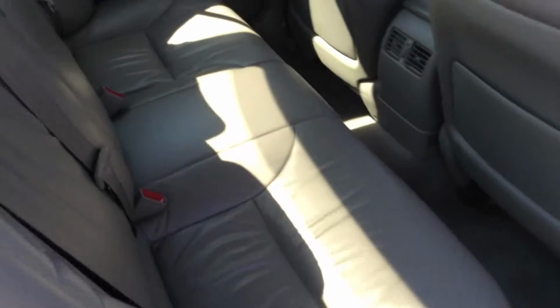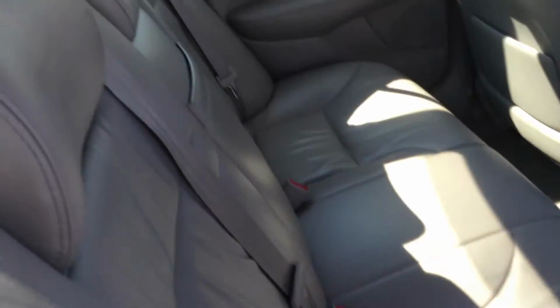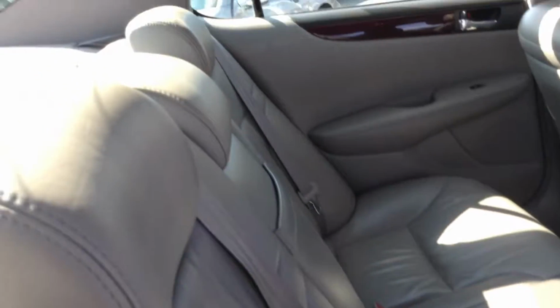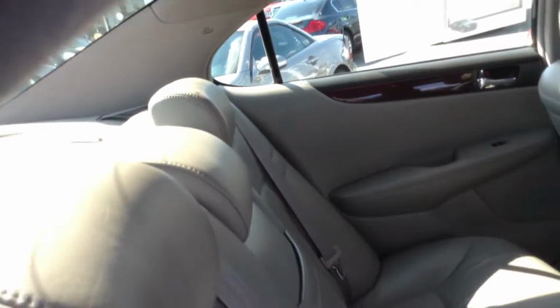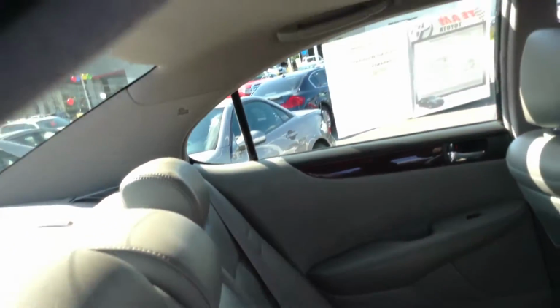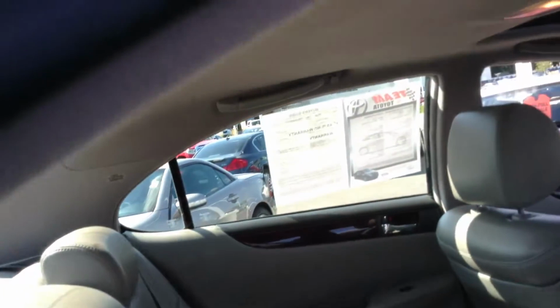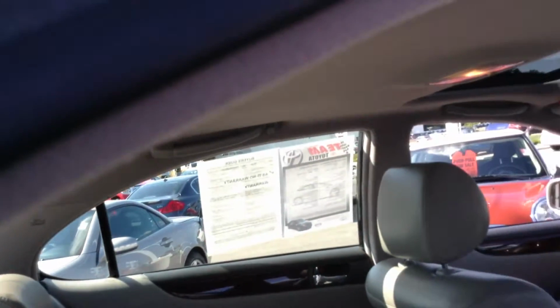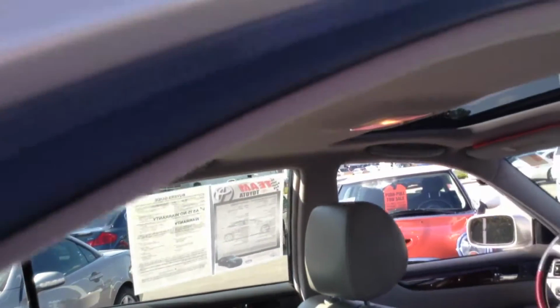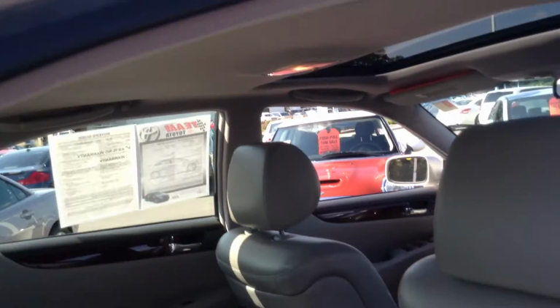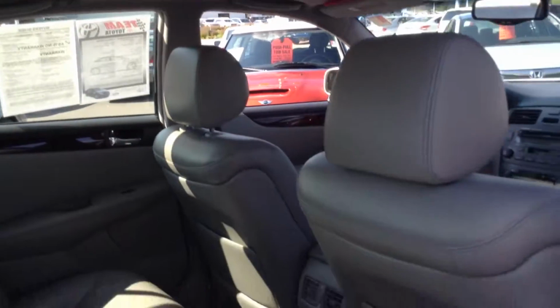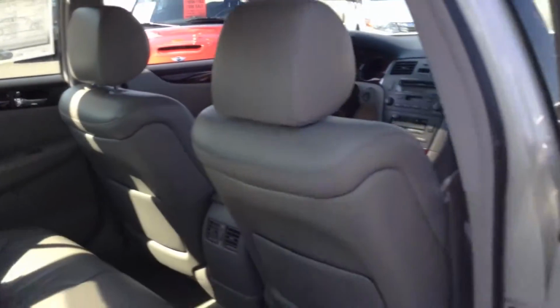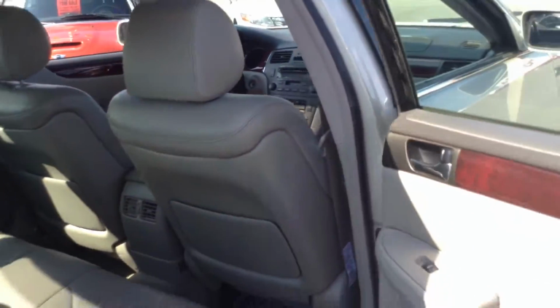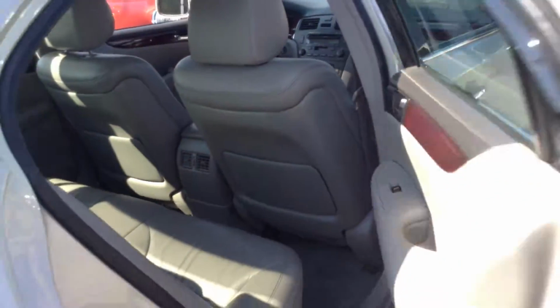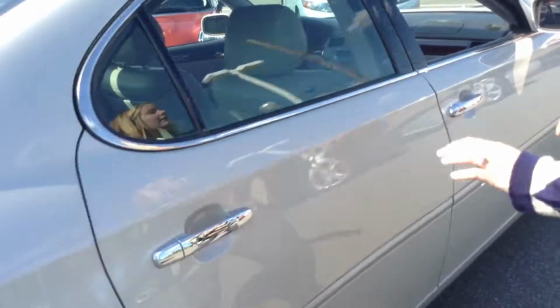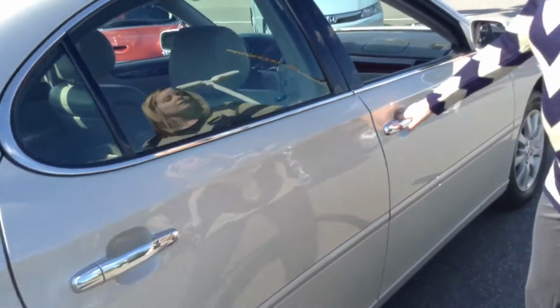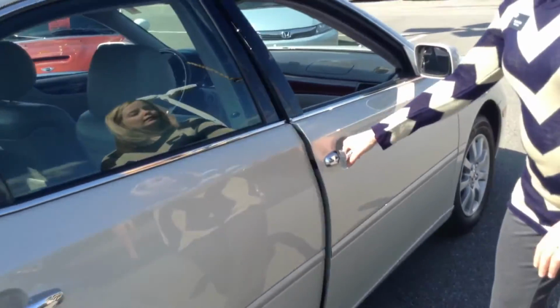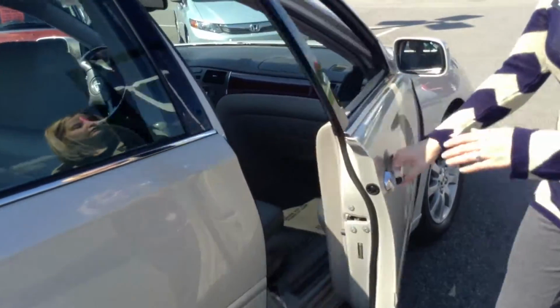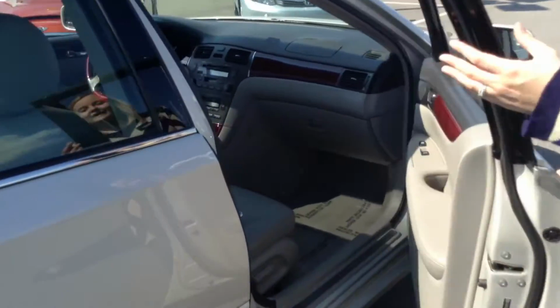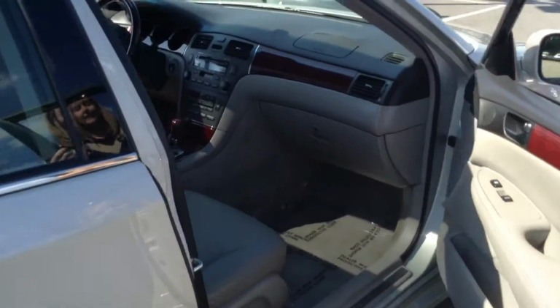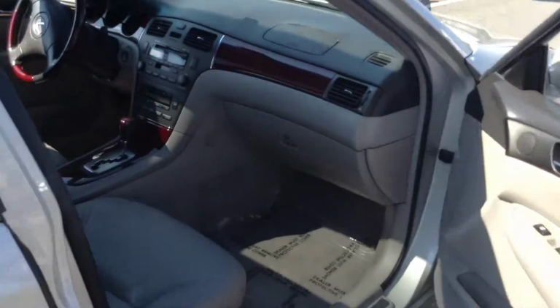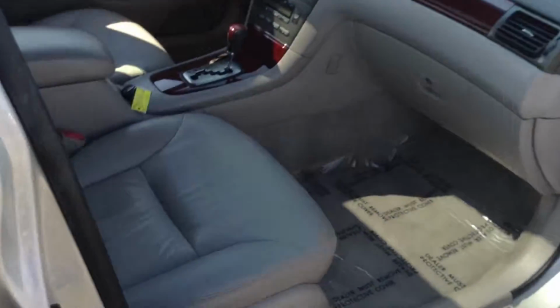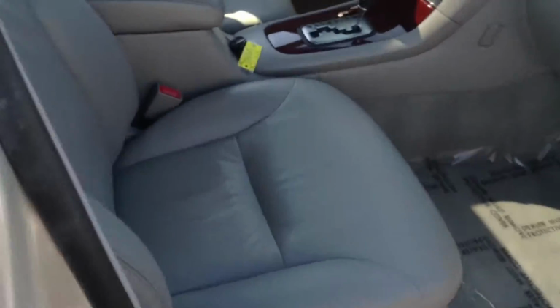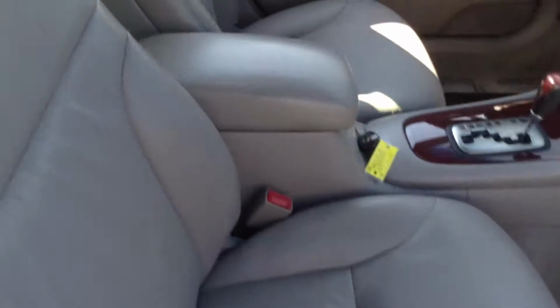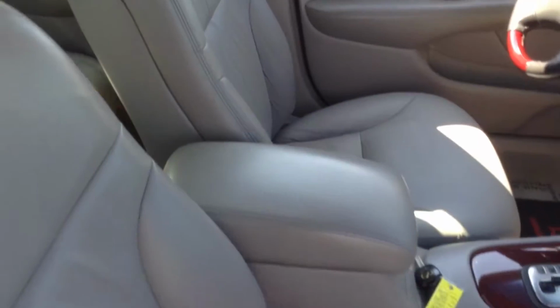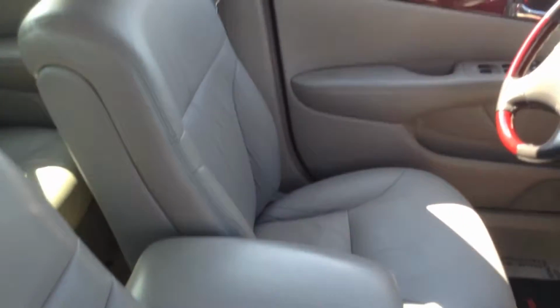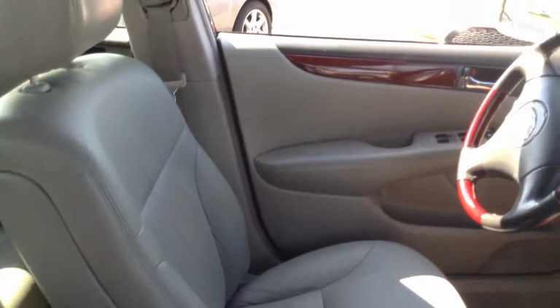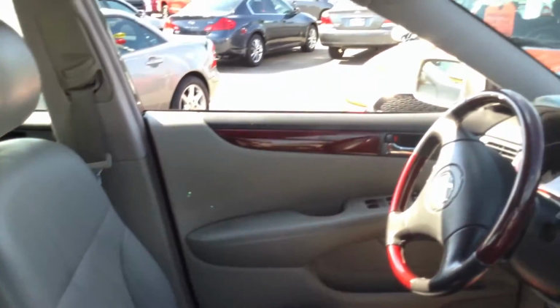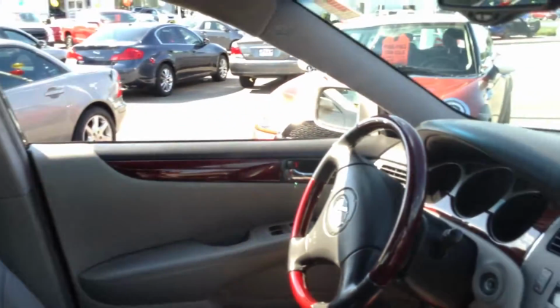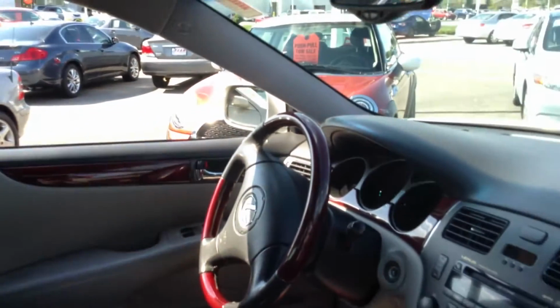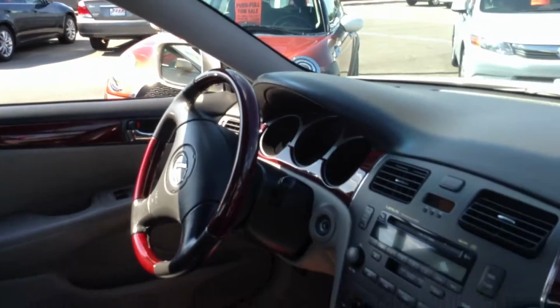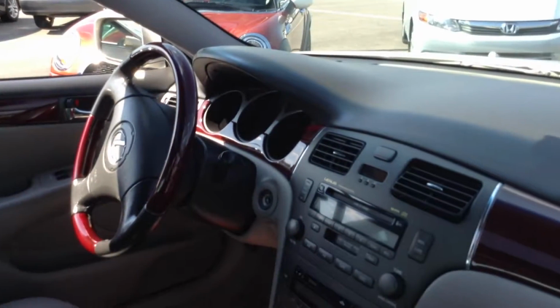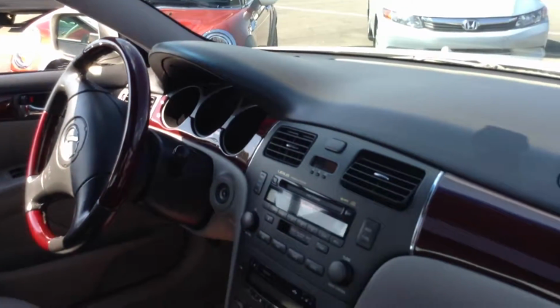Front two seats are heated leather. Front has a 6 disc CD changer, heated leather on those driver and passenger seats. Moonroof as well.